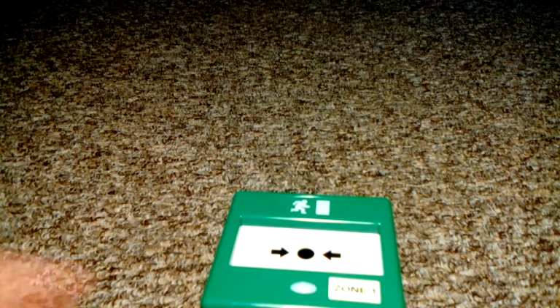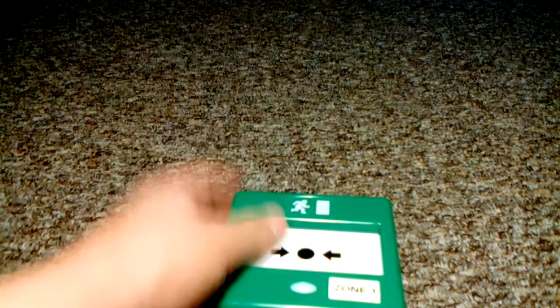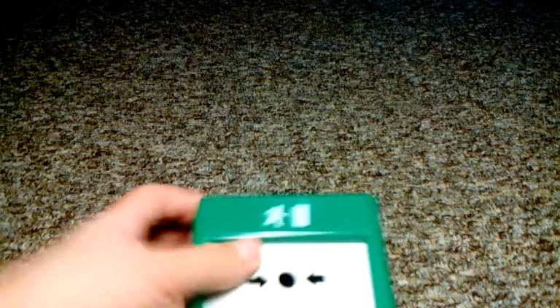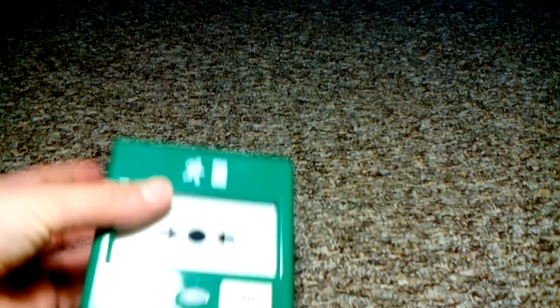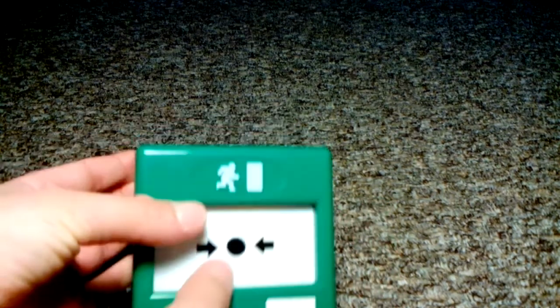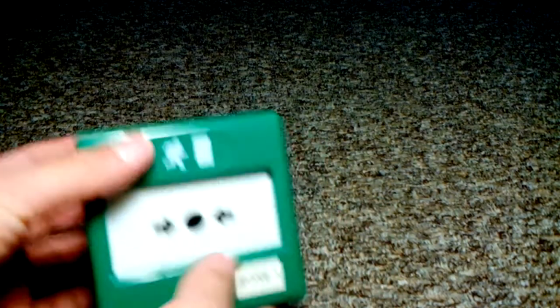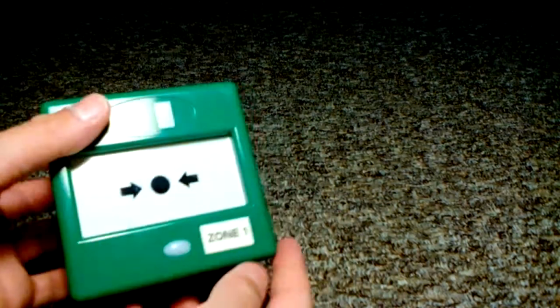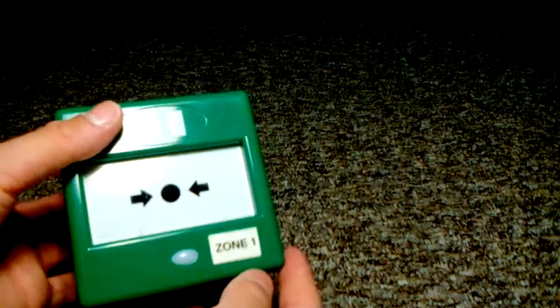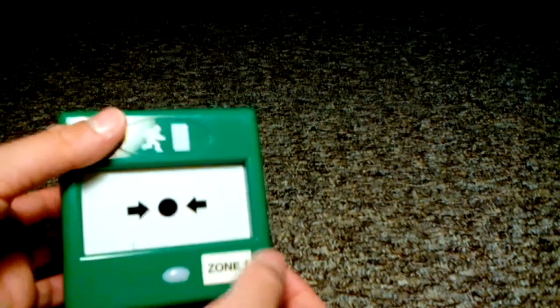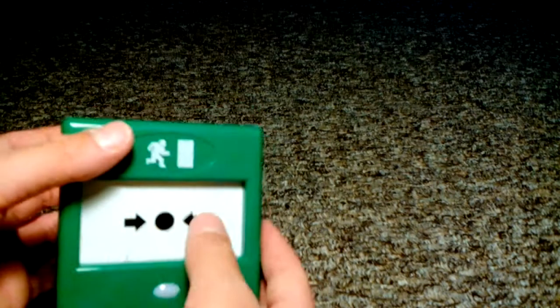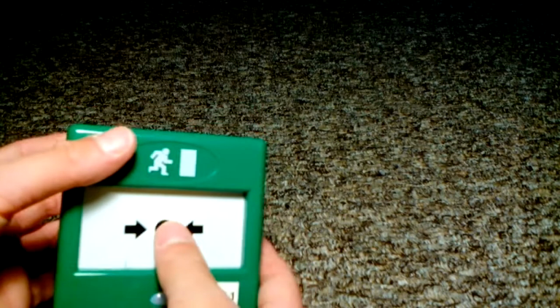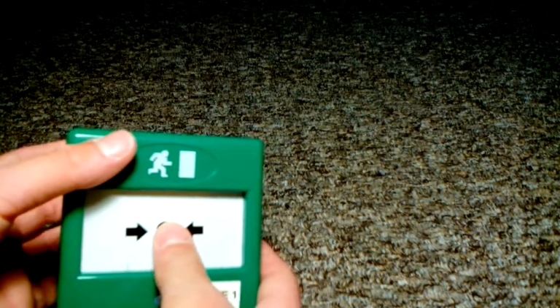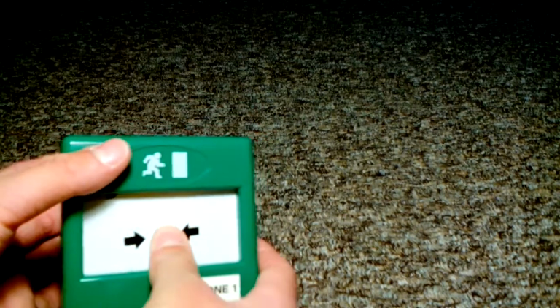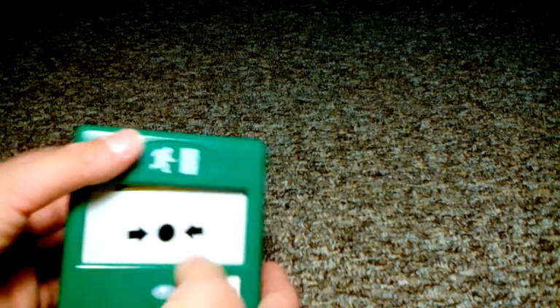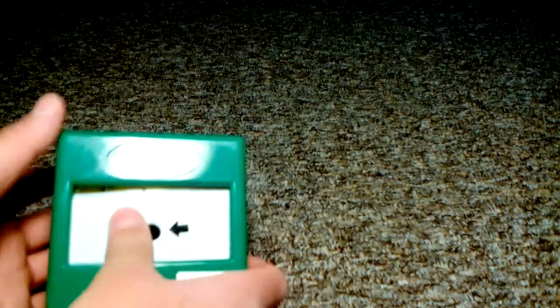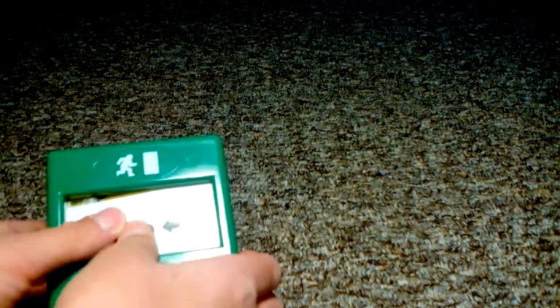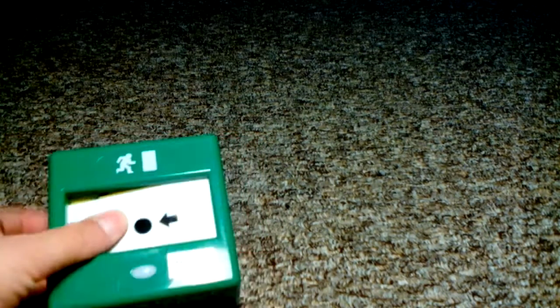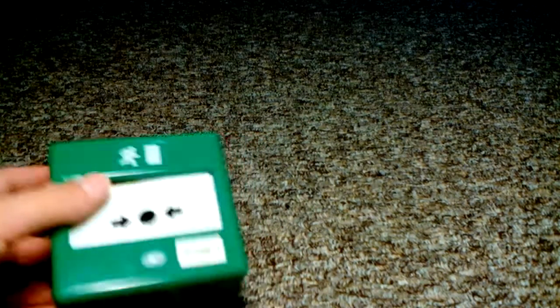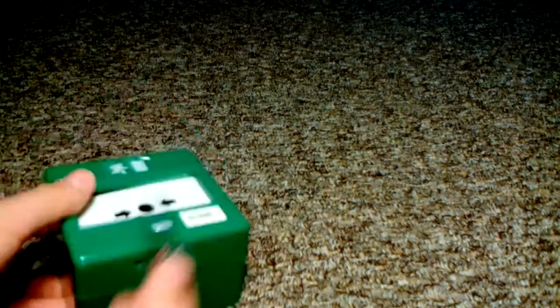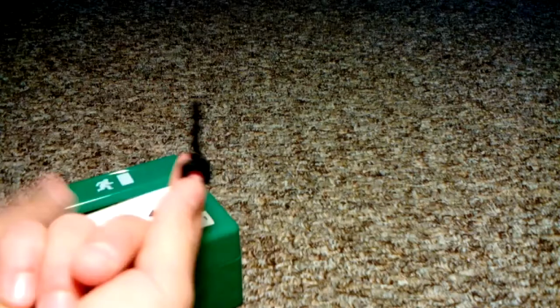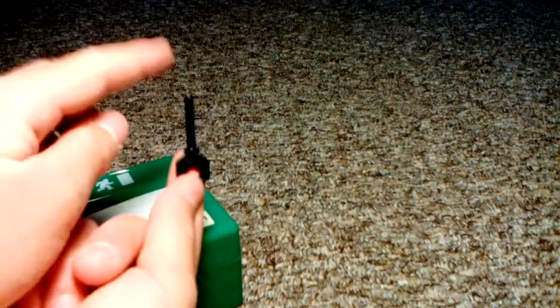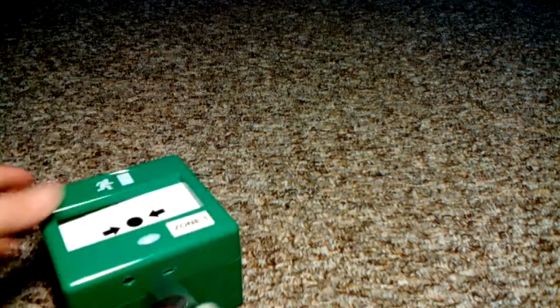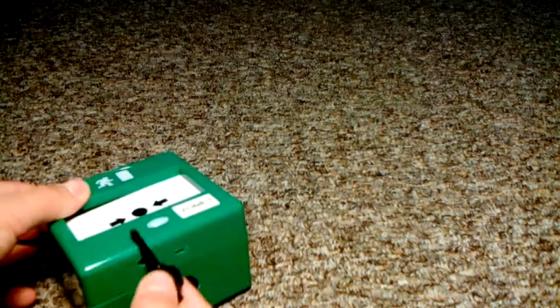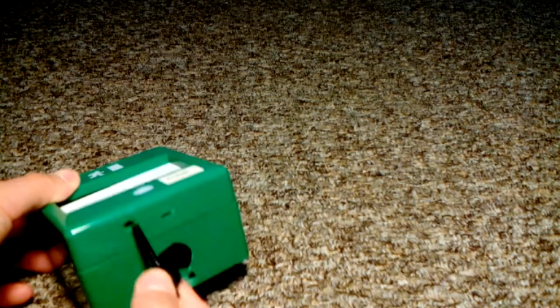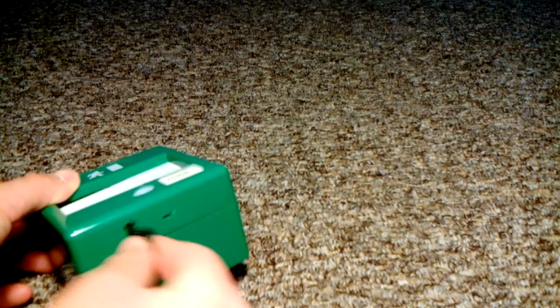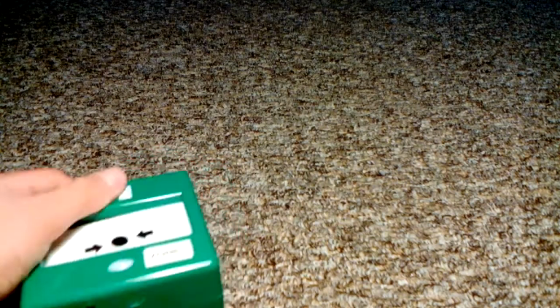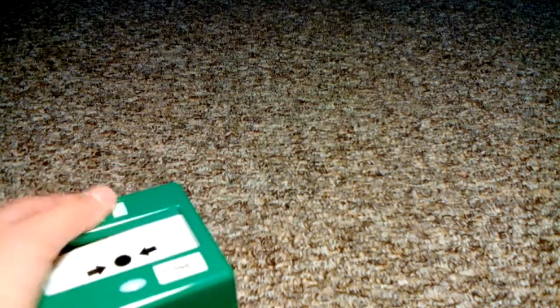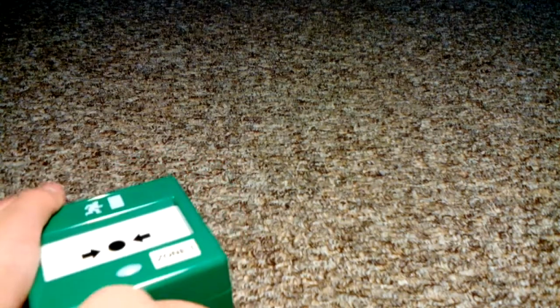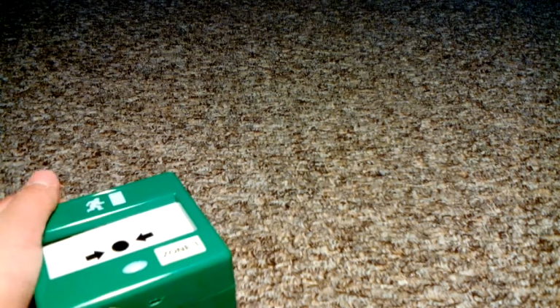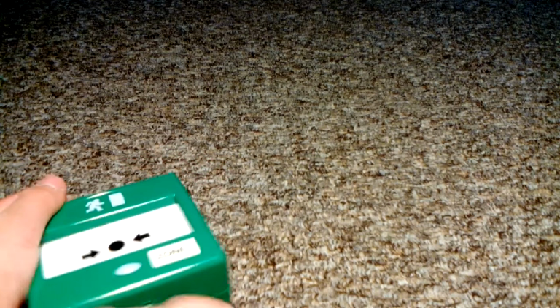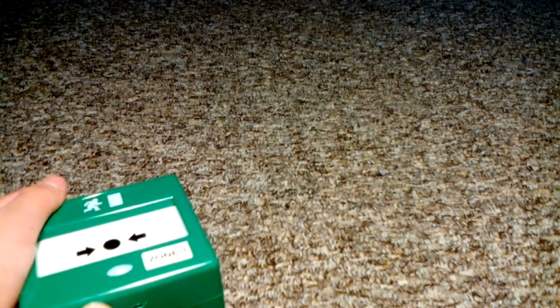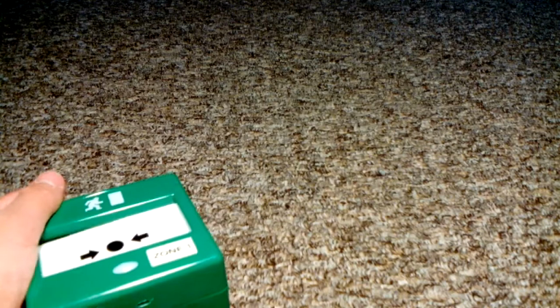Or if it's plastic, you can do it the same method as before or press the element in. Take this end of the test key, put it in the circle, and push it up till it clicks.